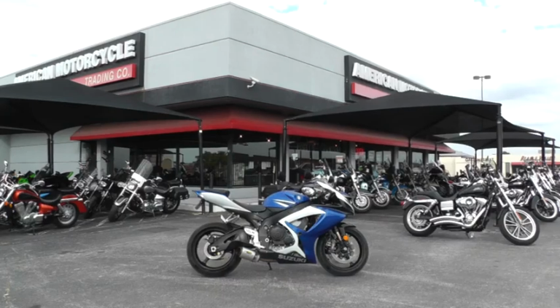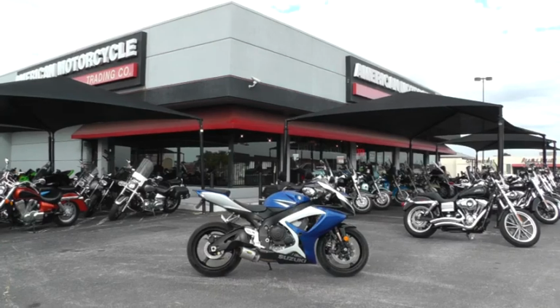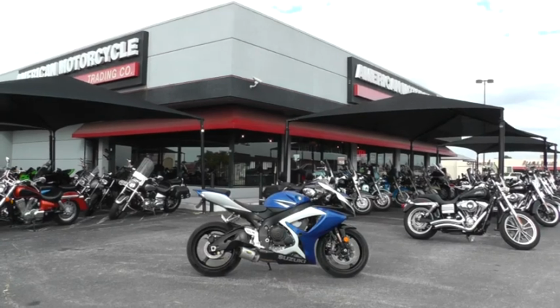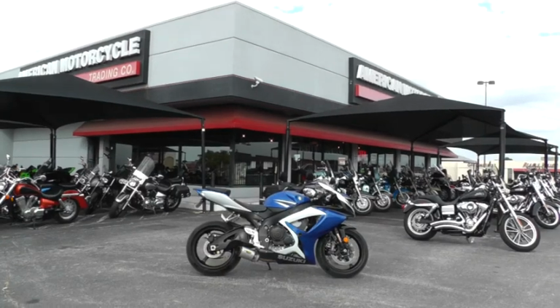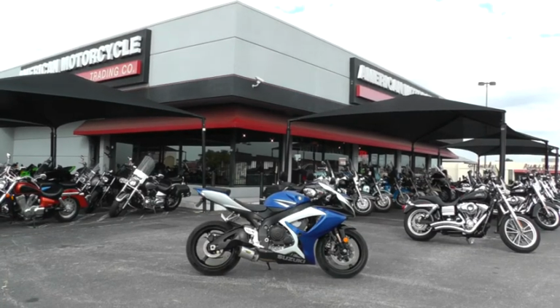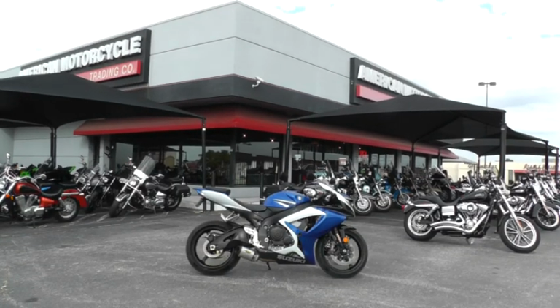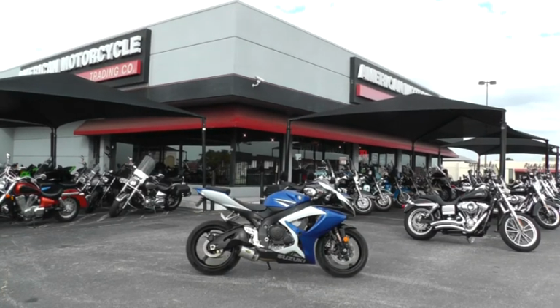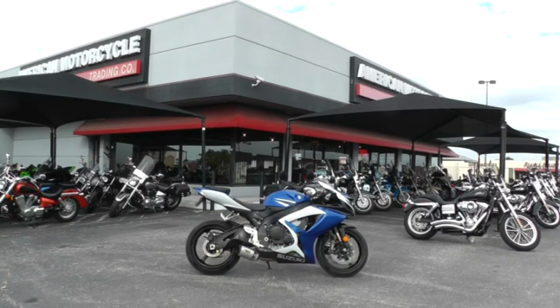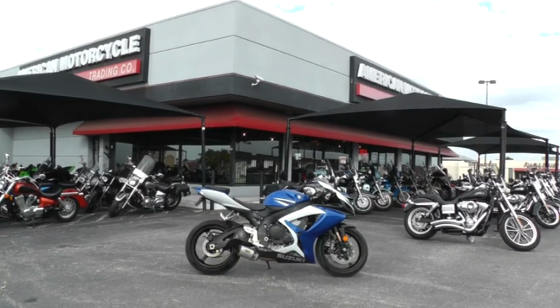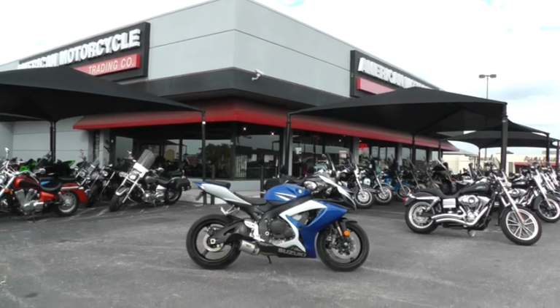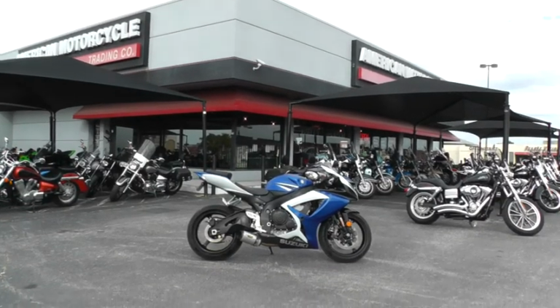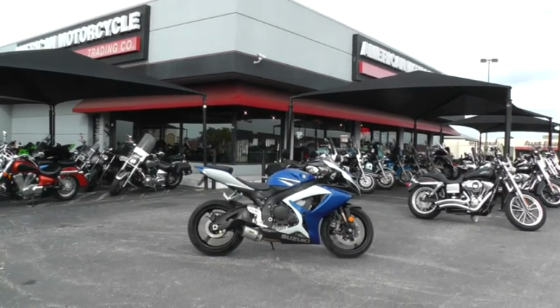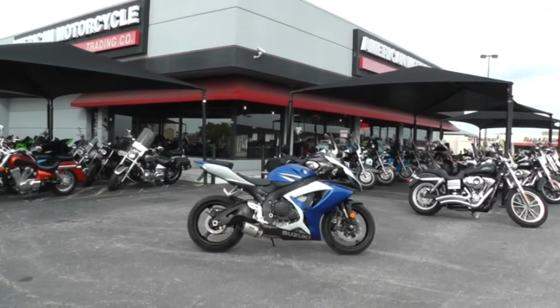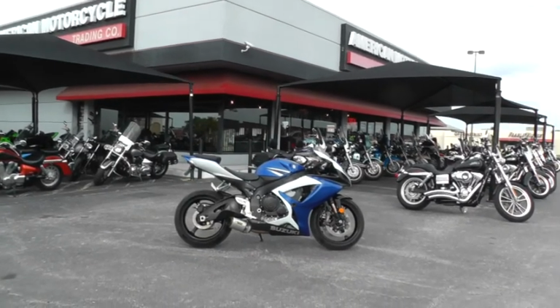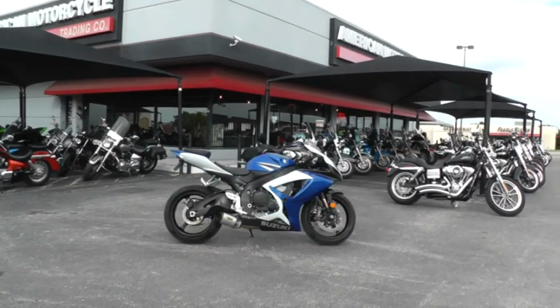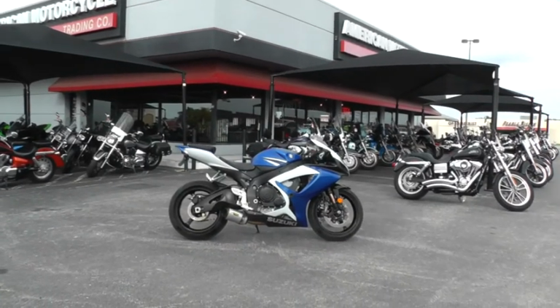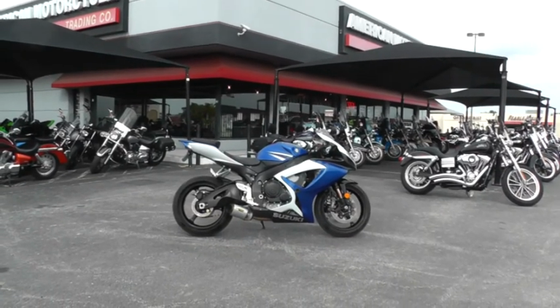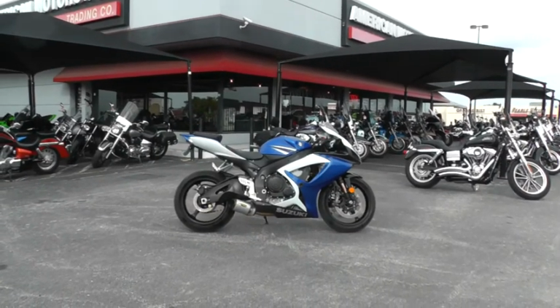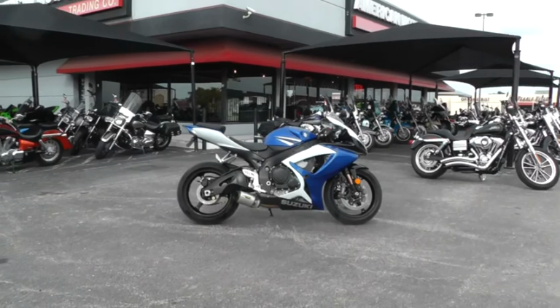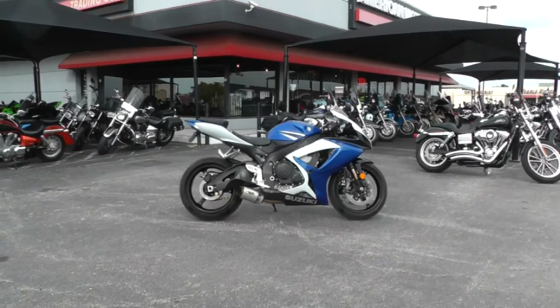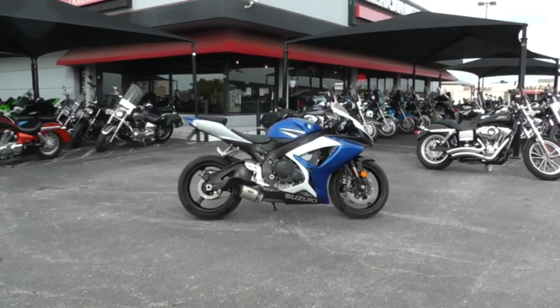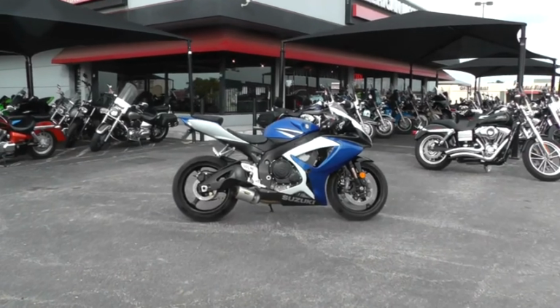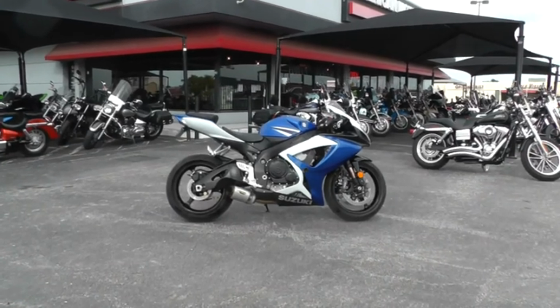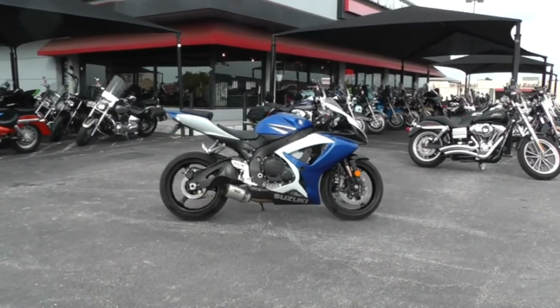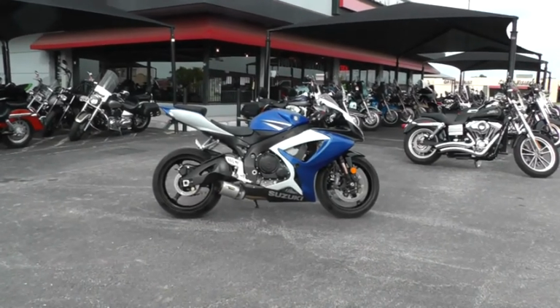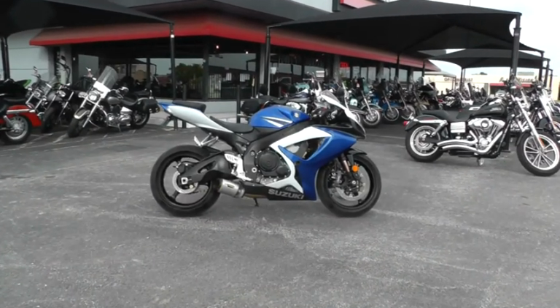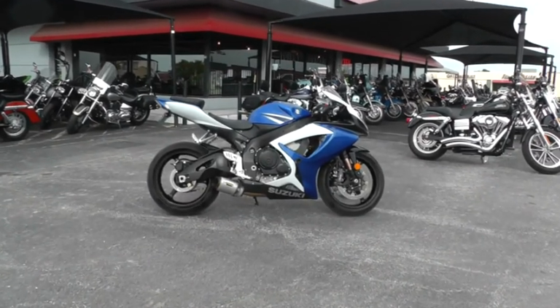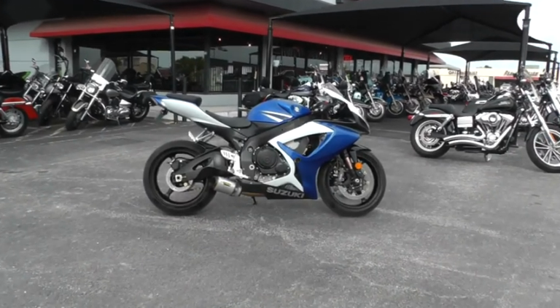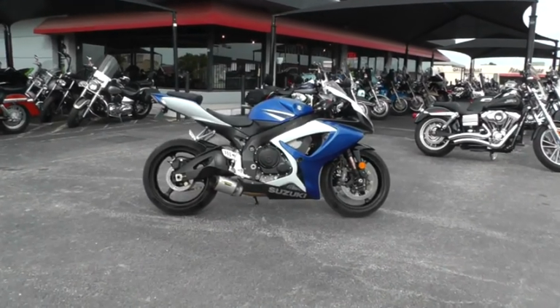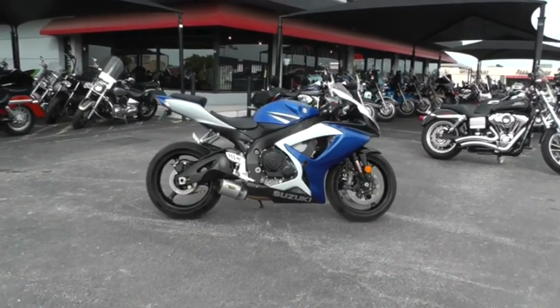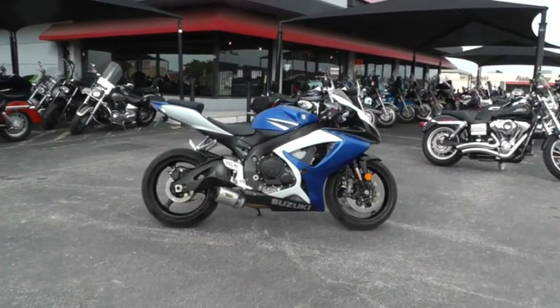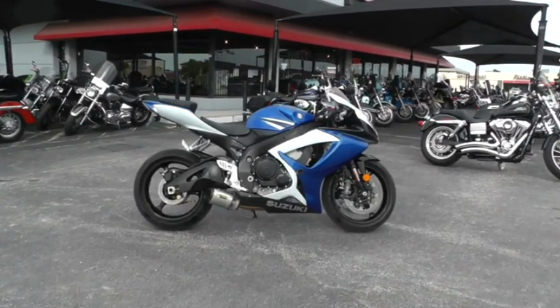Hello folks, Gino here with American Motorcycle Trading Company in Arlington, Texas. Today I want to show you this 2007 Suzuki Gixxer 750.